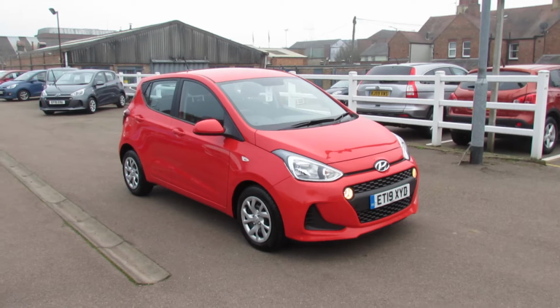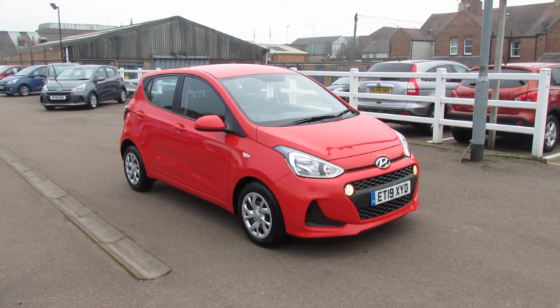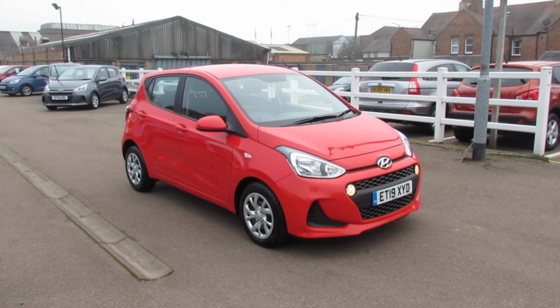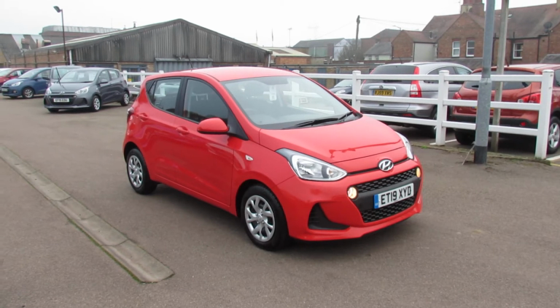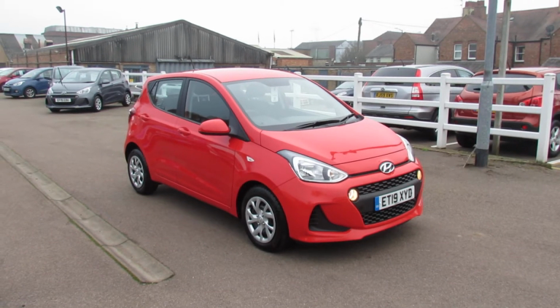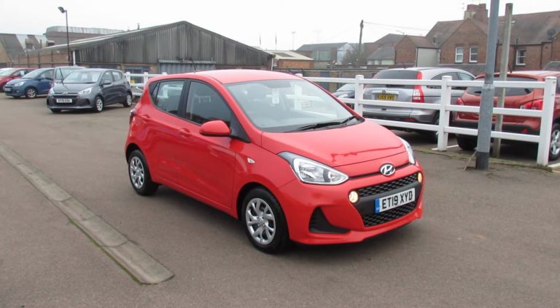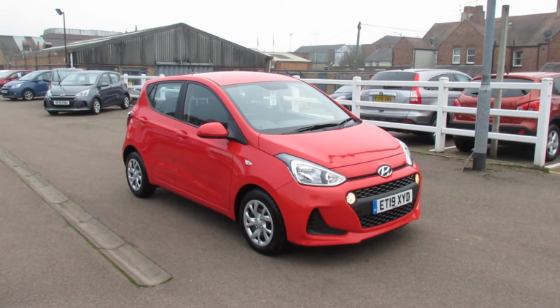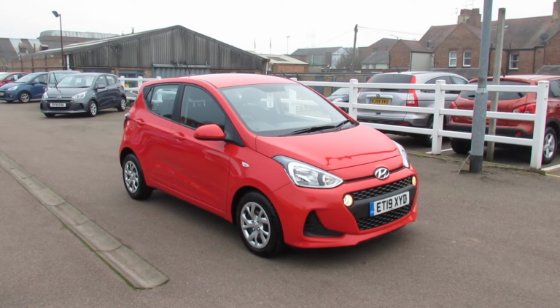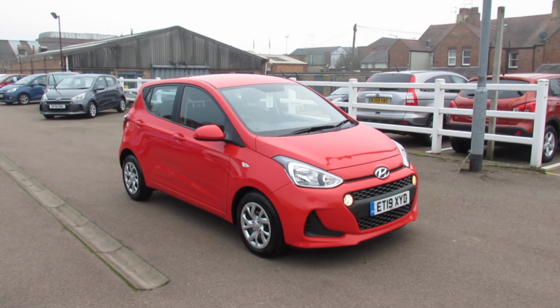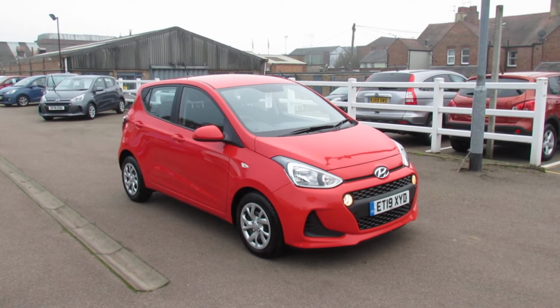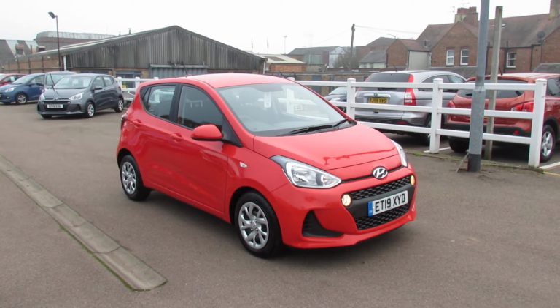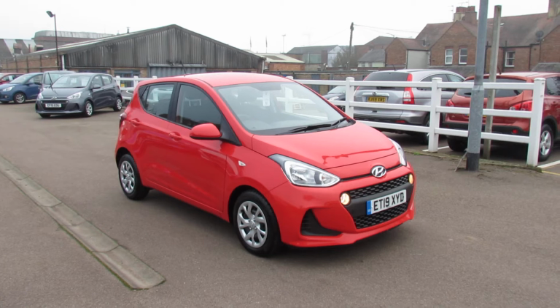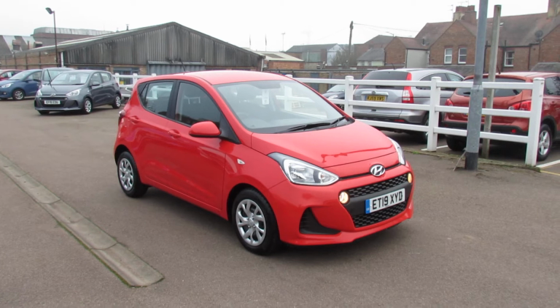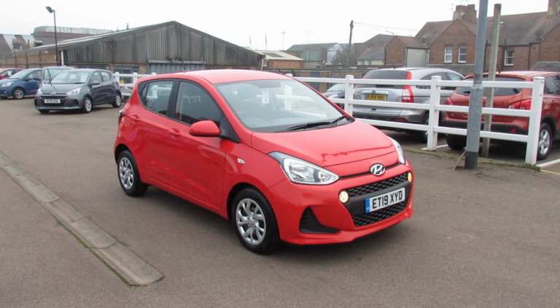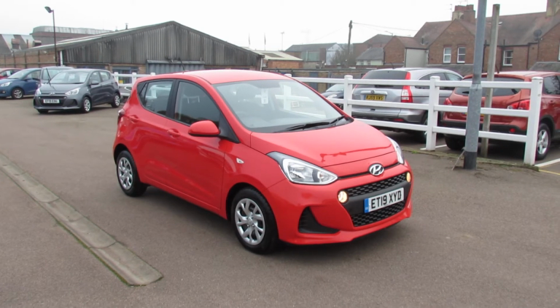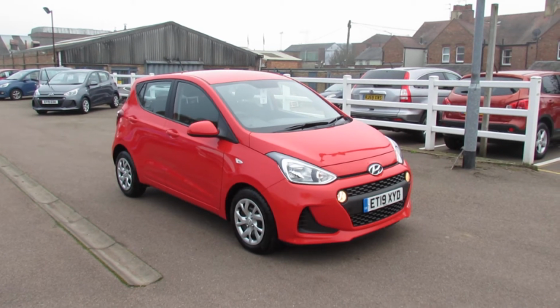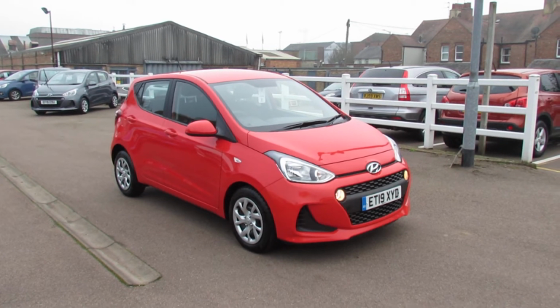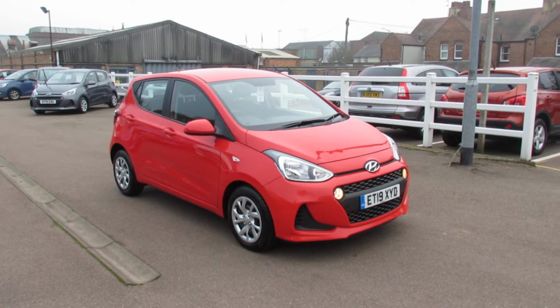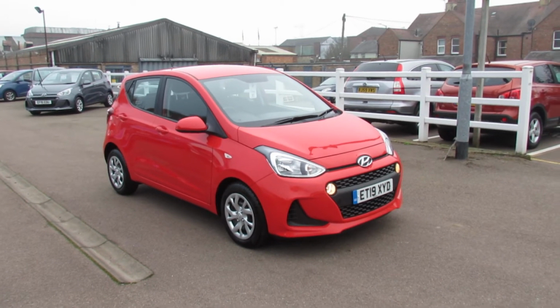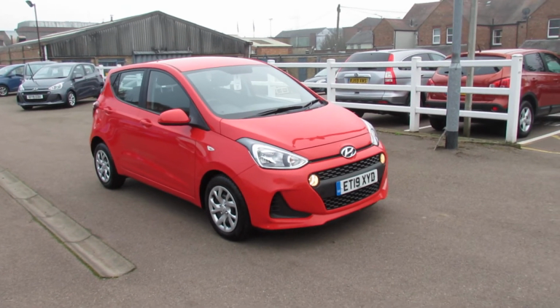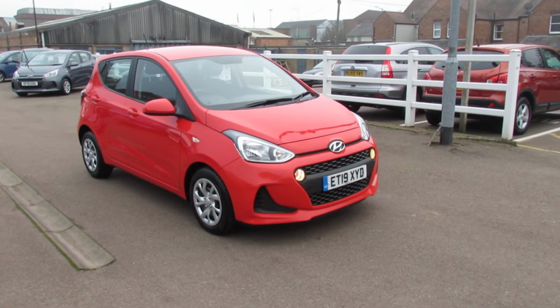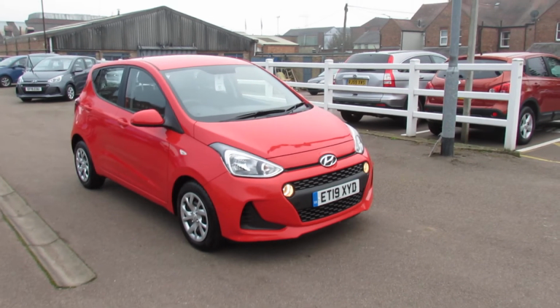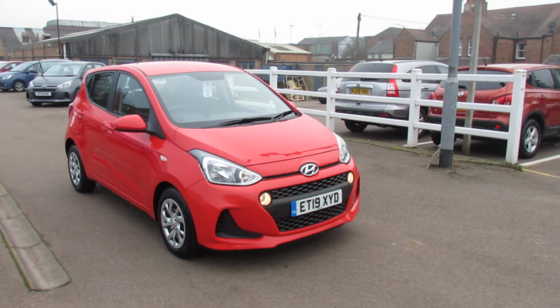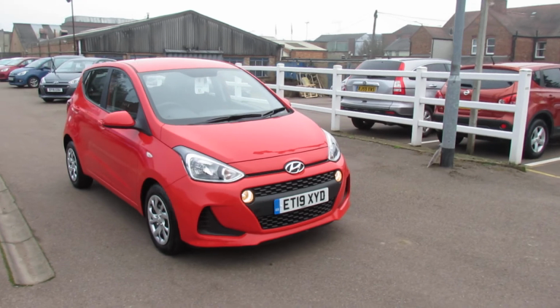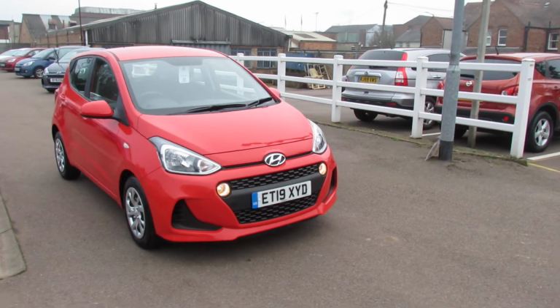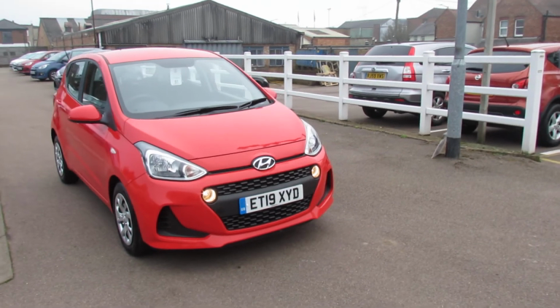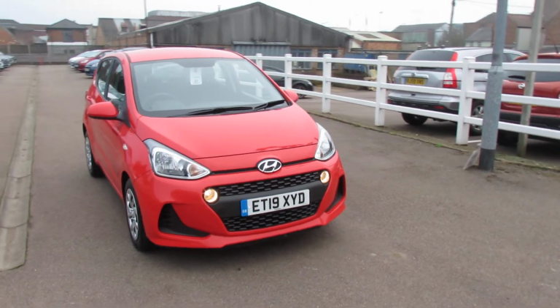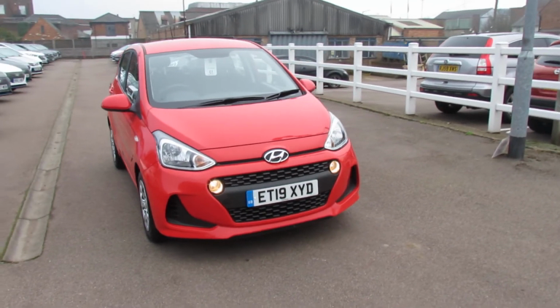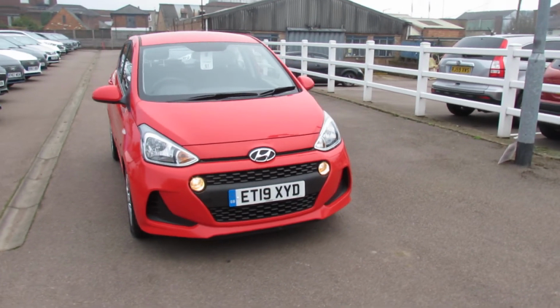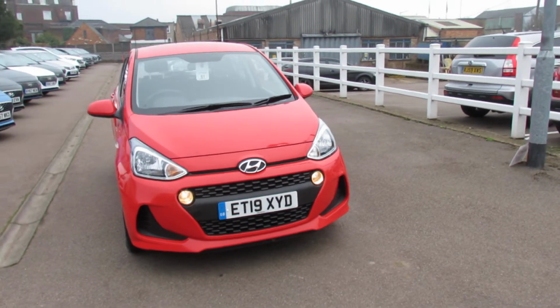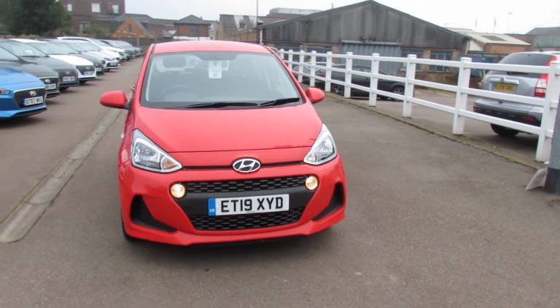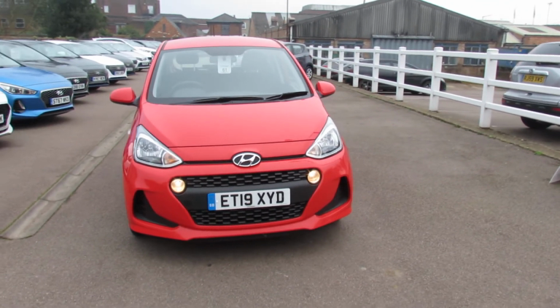Let me show you this - we have a little i10 and it's a one litre SE manual. This car was registered in 2019, which means you've got warranty going through until 2024.